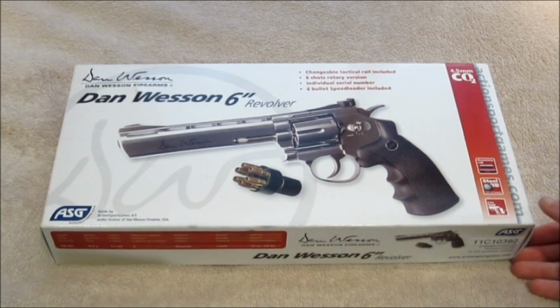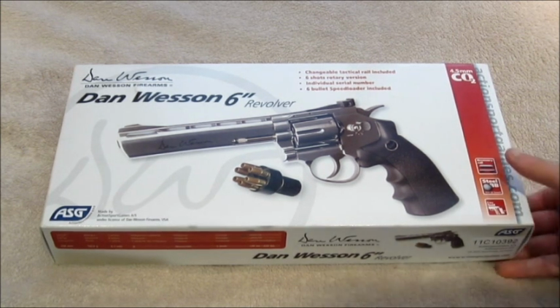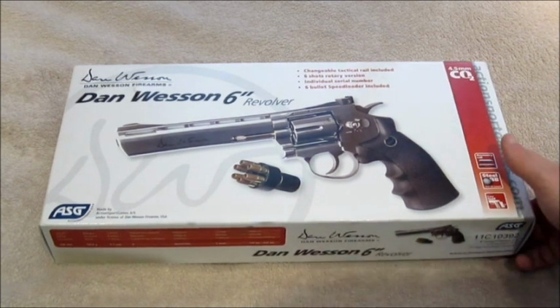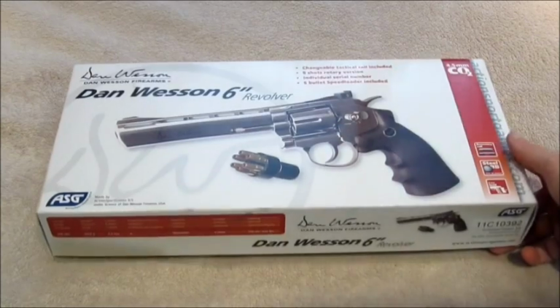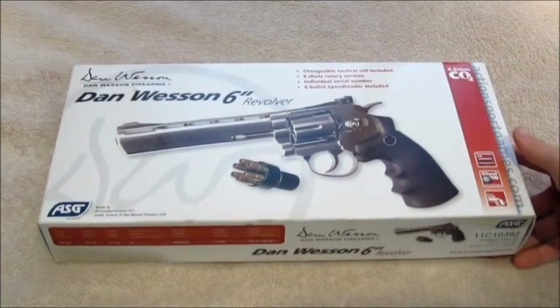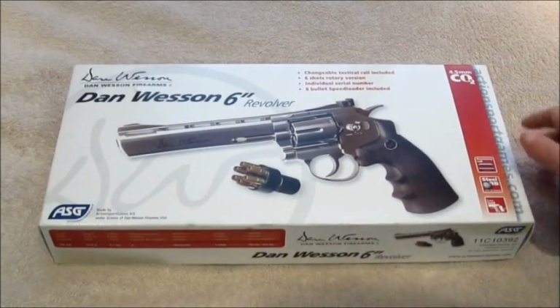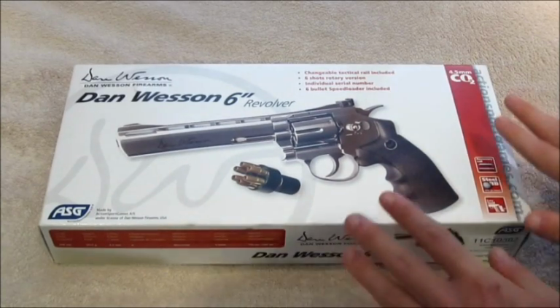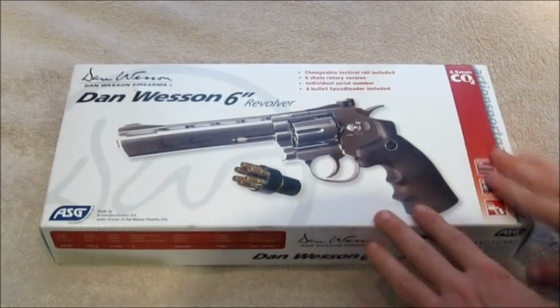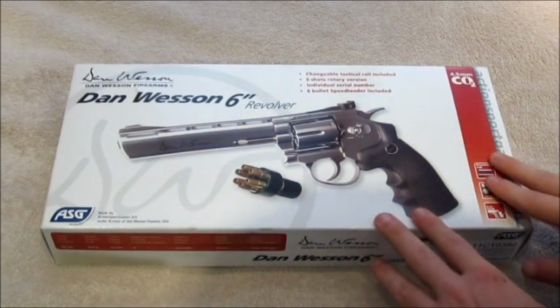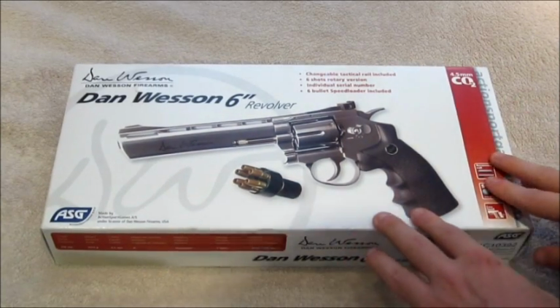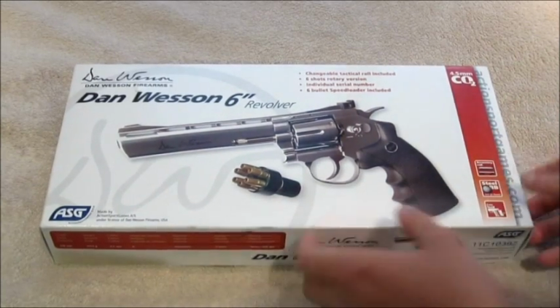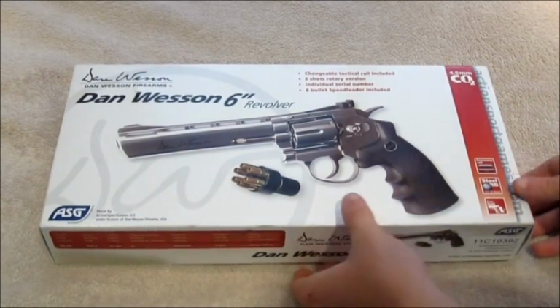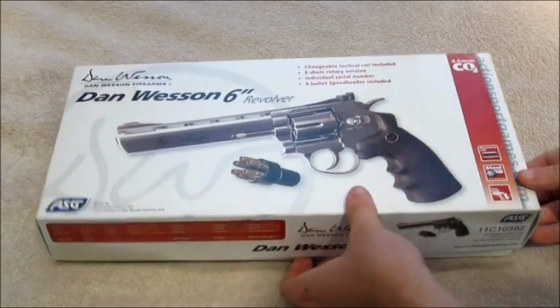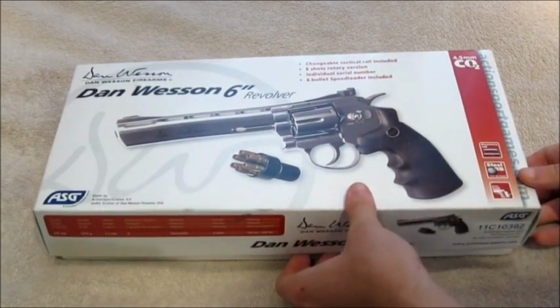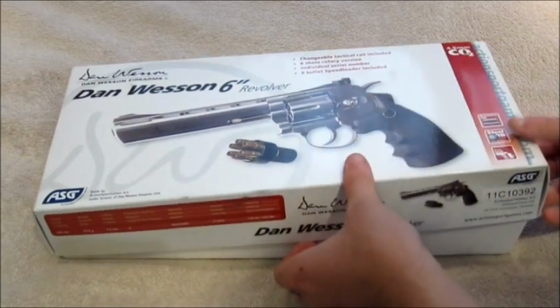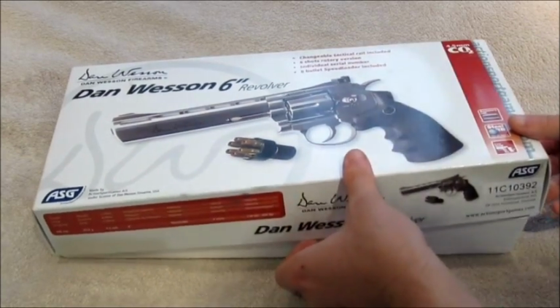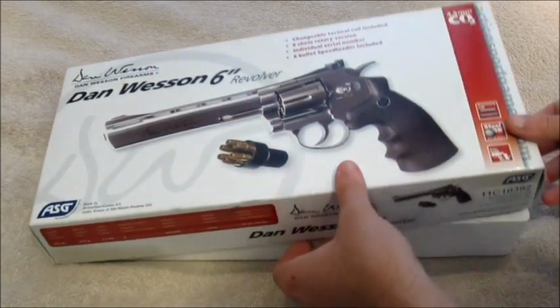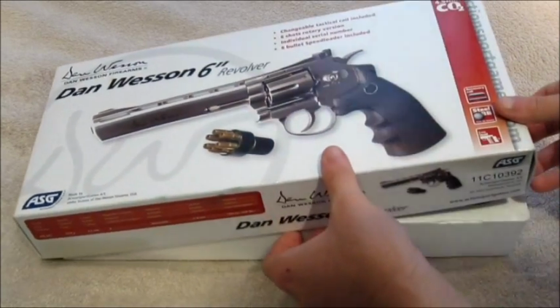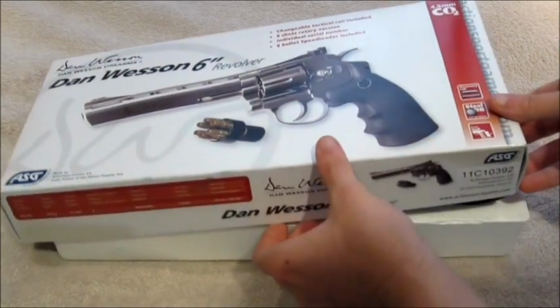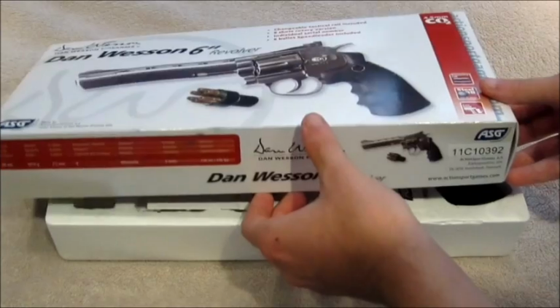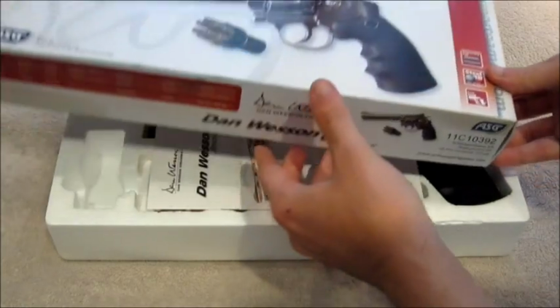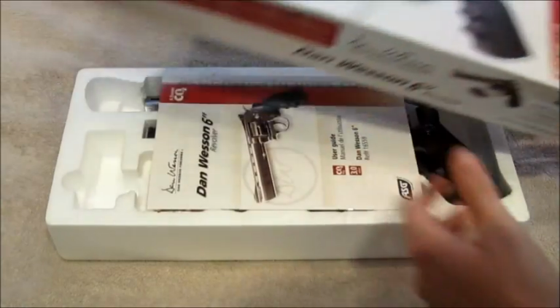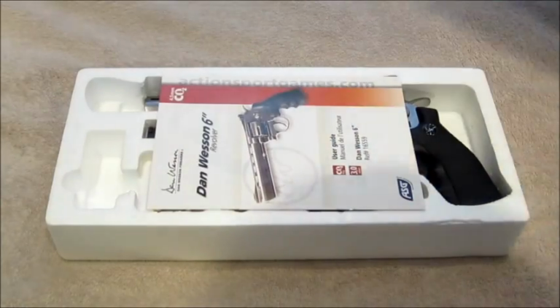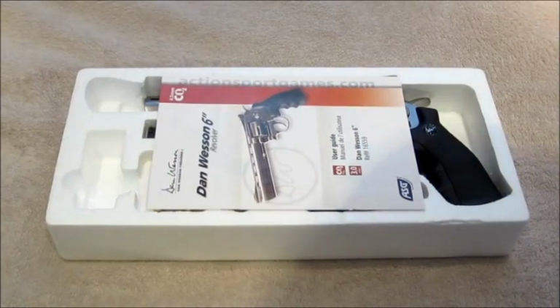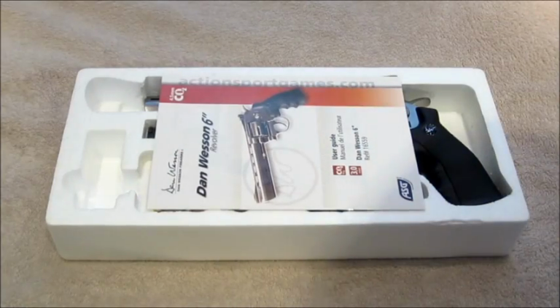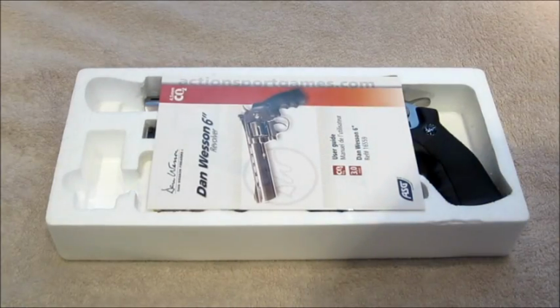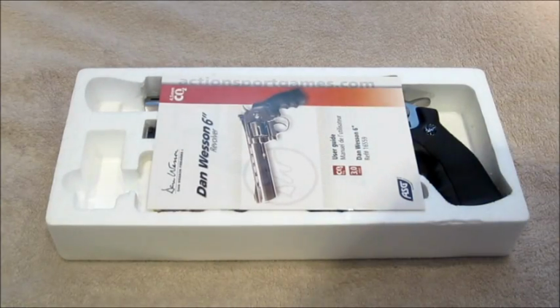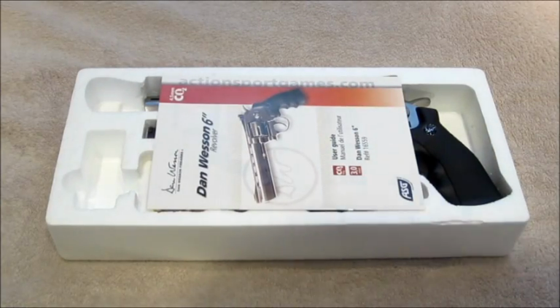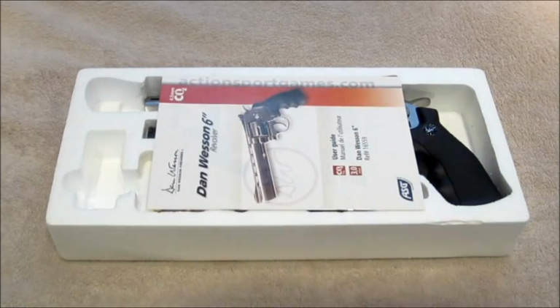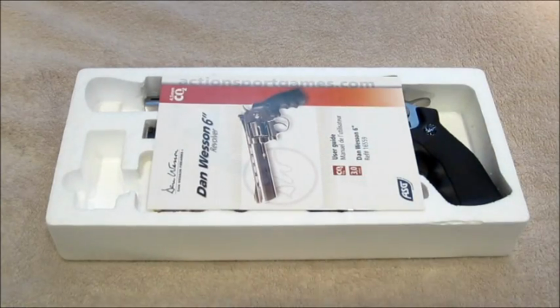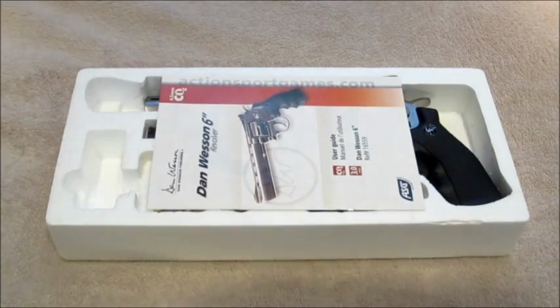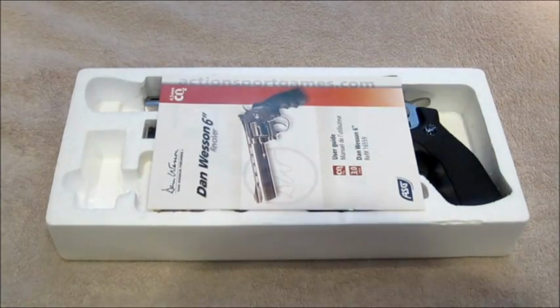The packaging it comes in is a cardboard cover with the rest in polystyrene. We'll take this off and move on to the contents of the box.